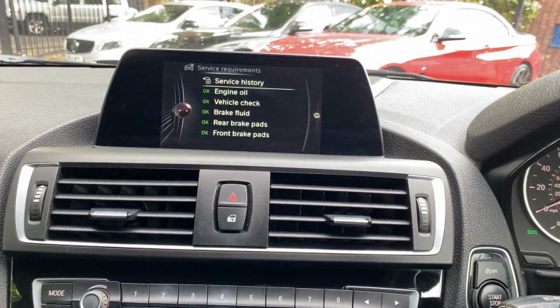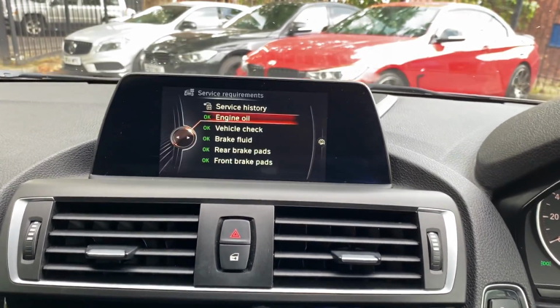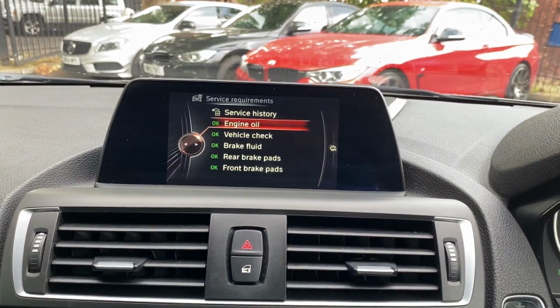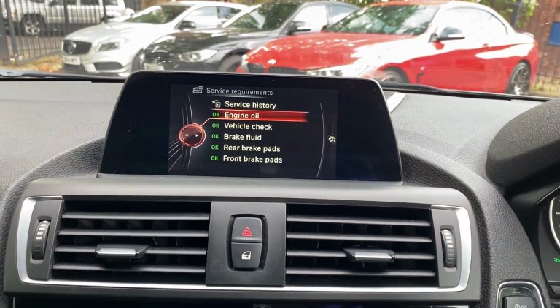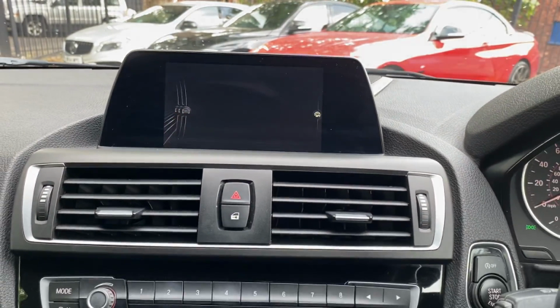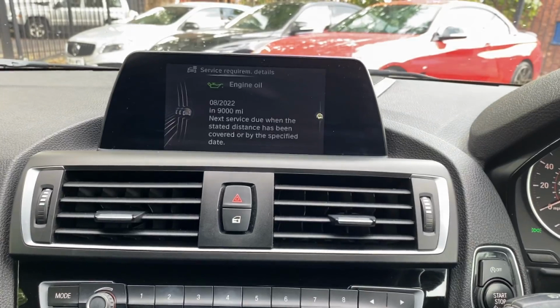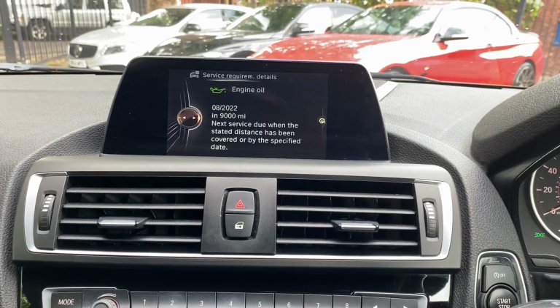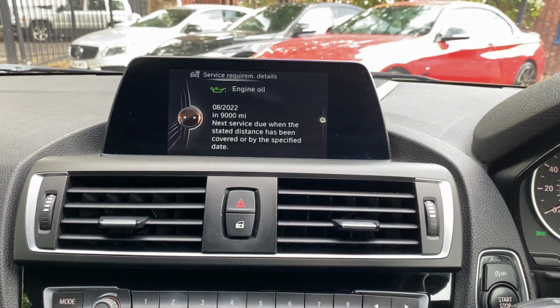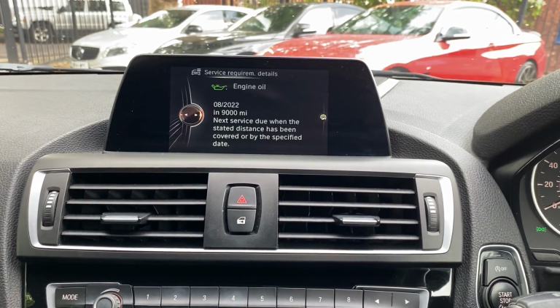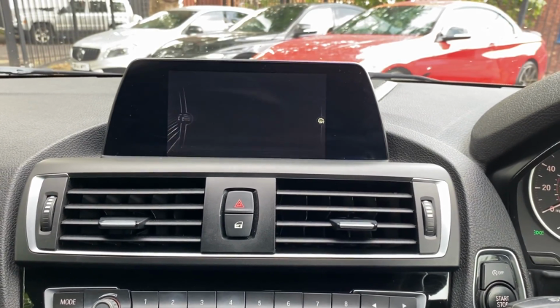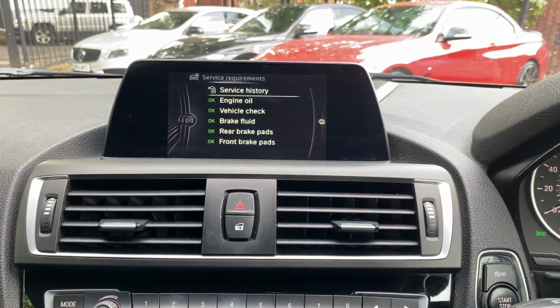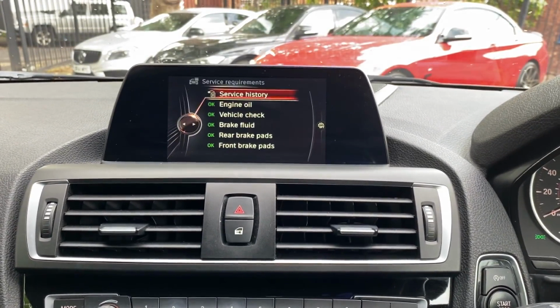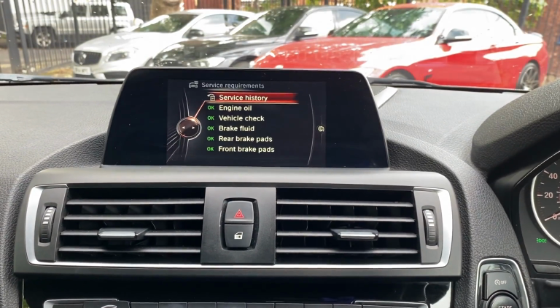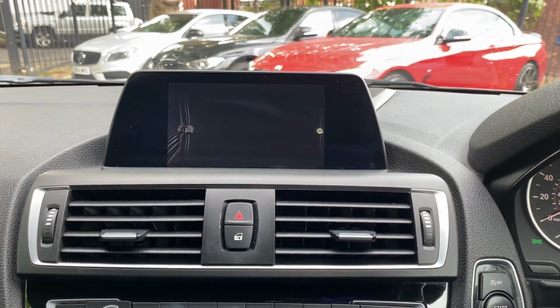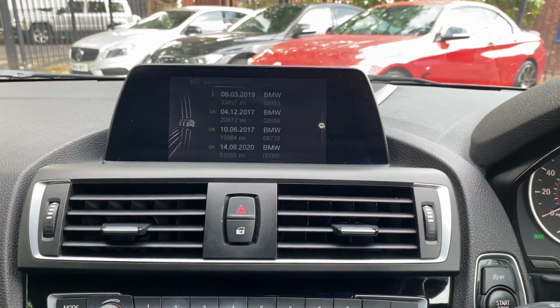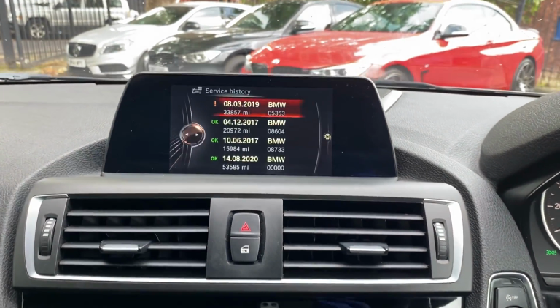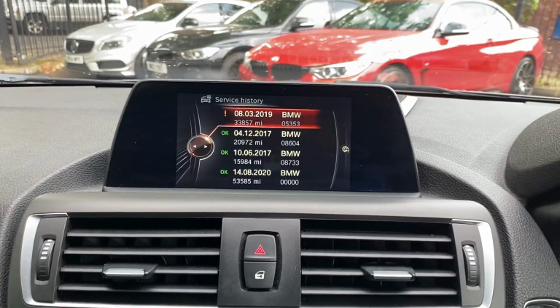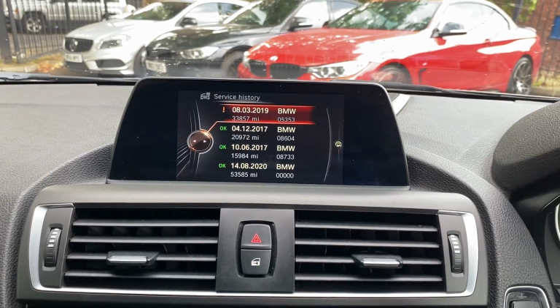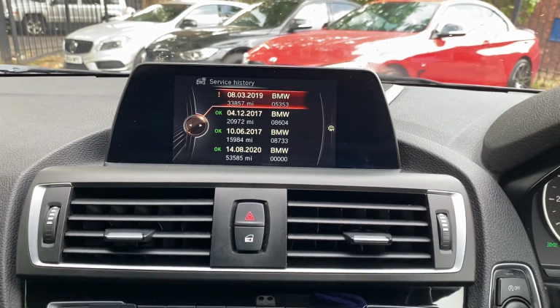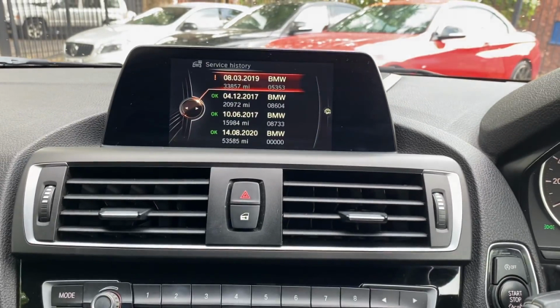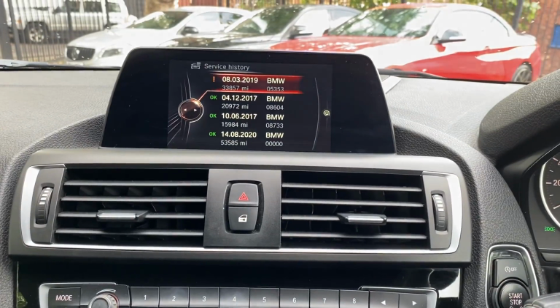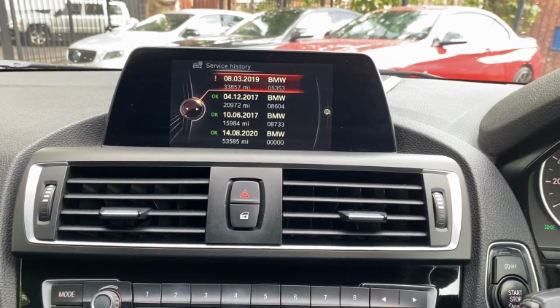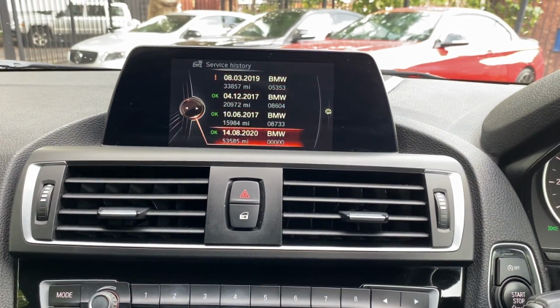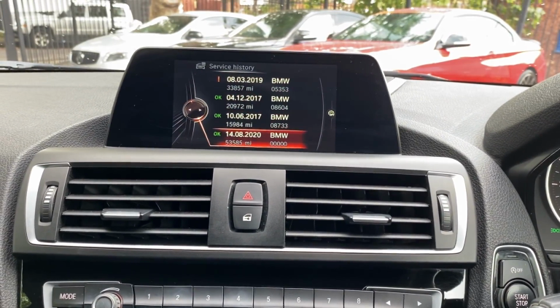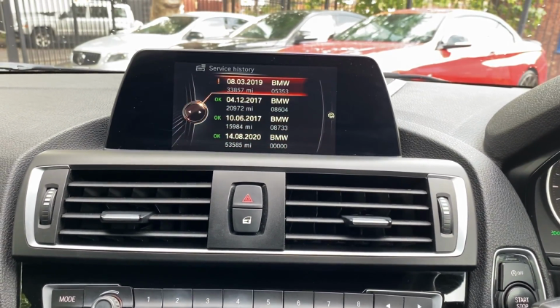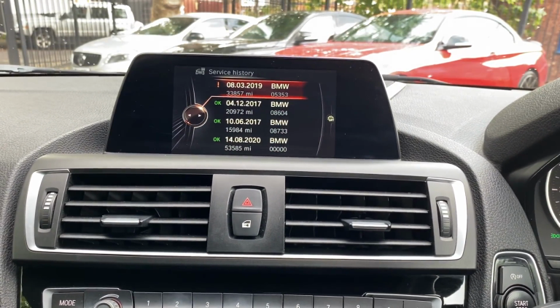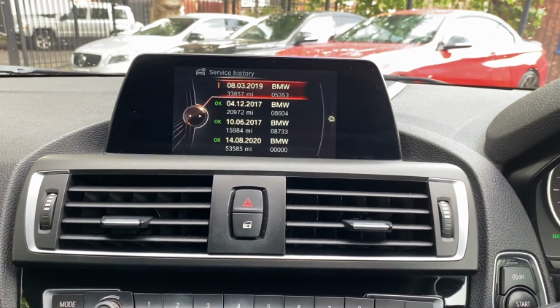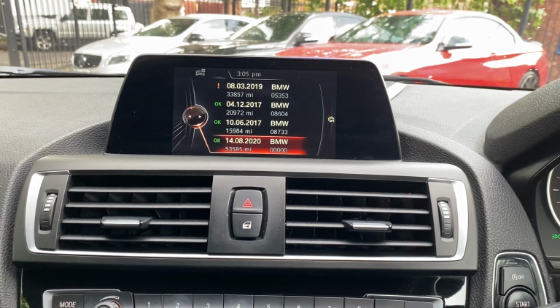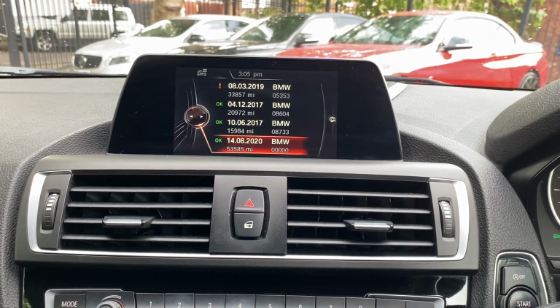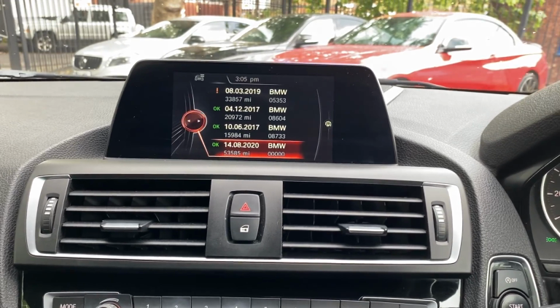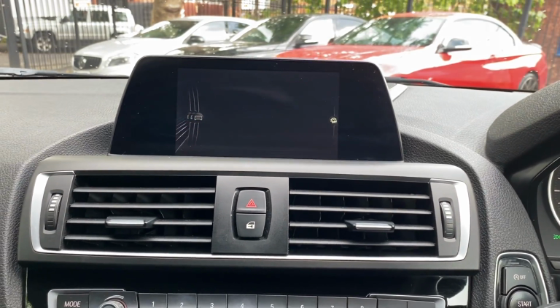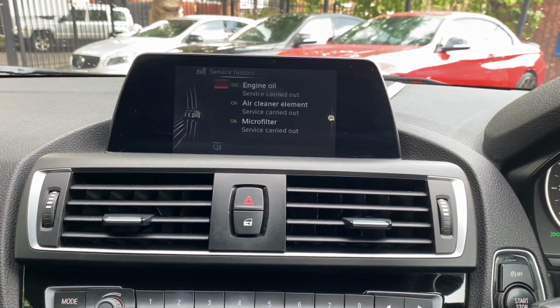Going into the vehicle information screen and checking vehicle status — as you can see, everything is in green. The next service isn't due for another 9,000 miles. Checking the service history, we've got a really good service history on this car.